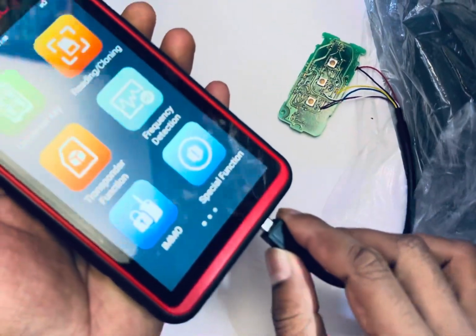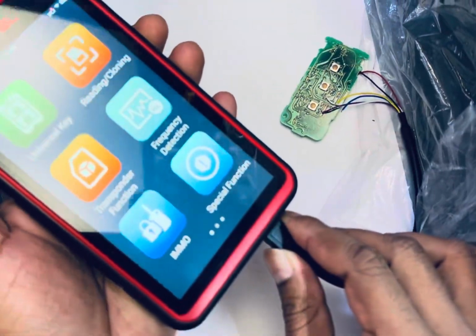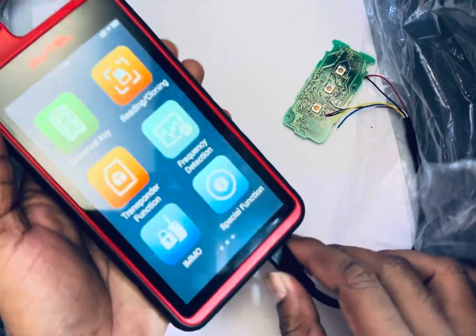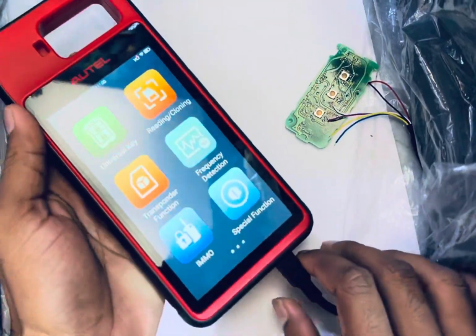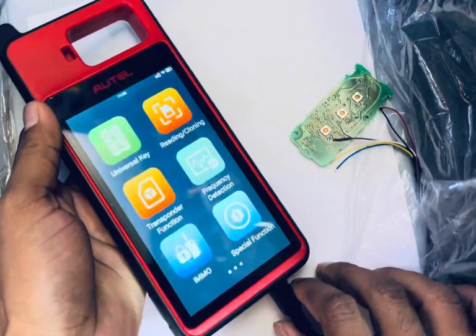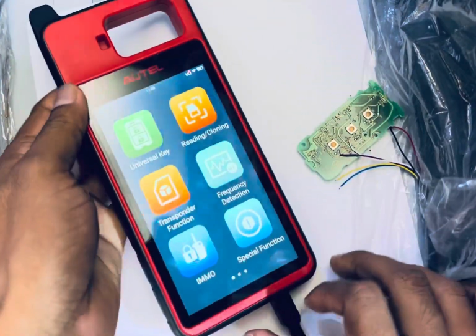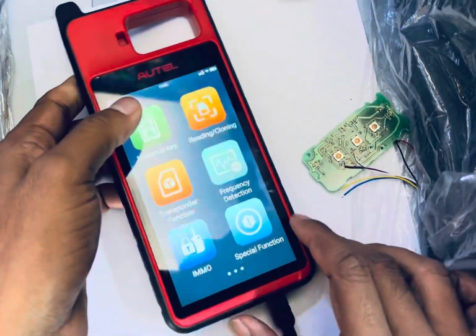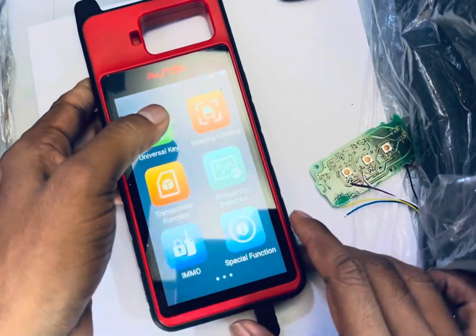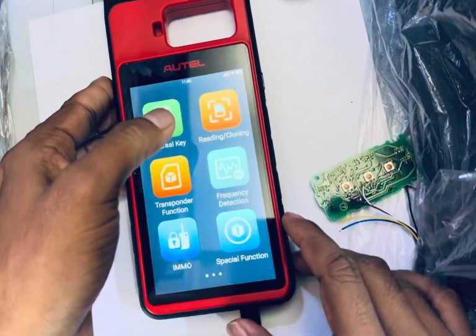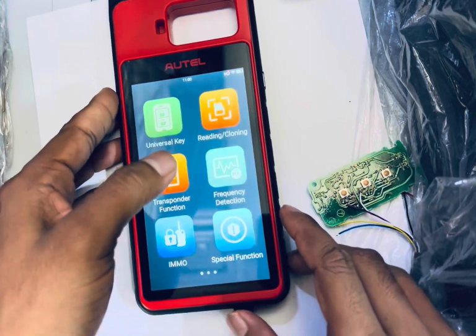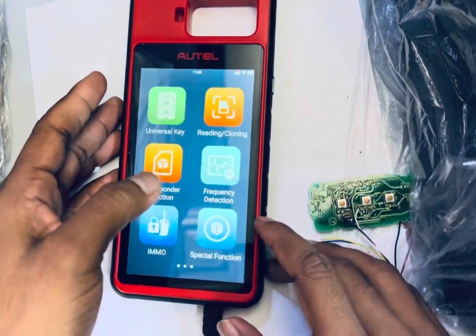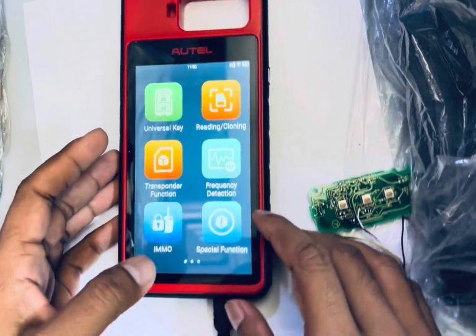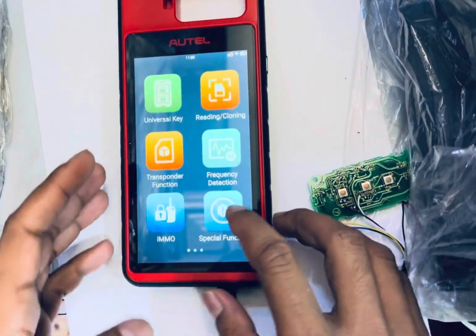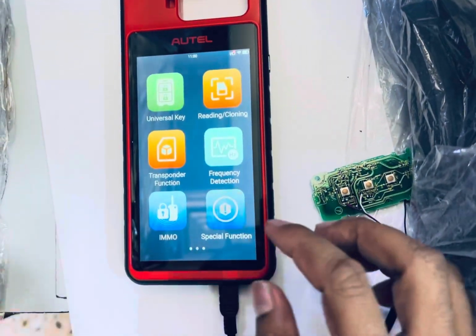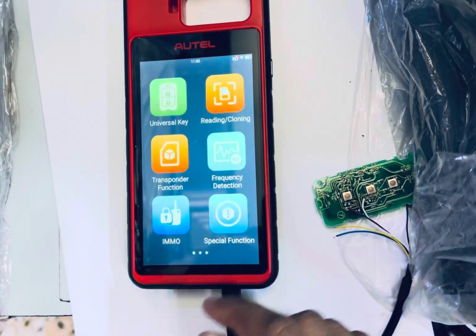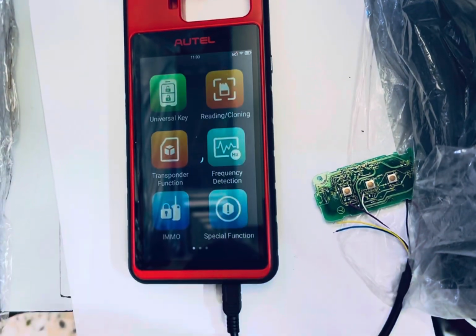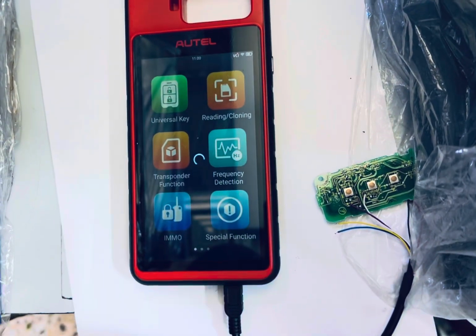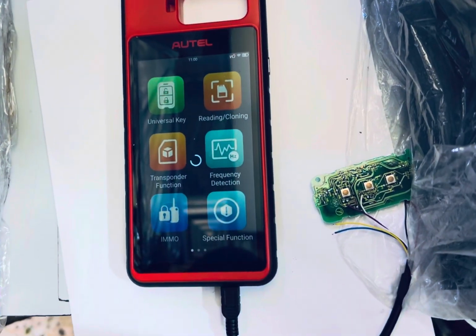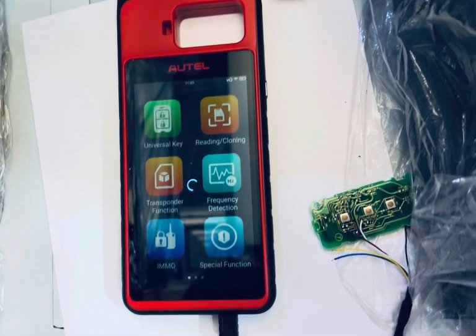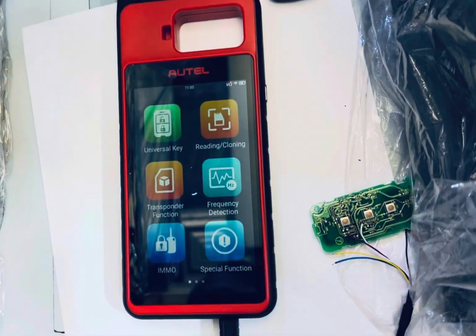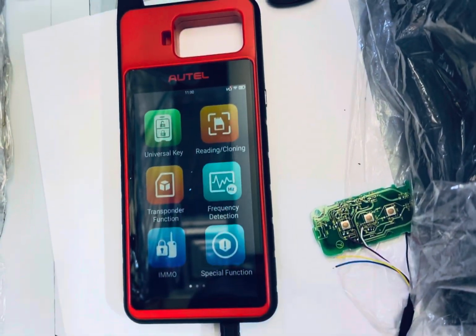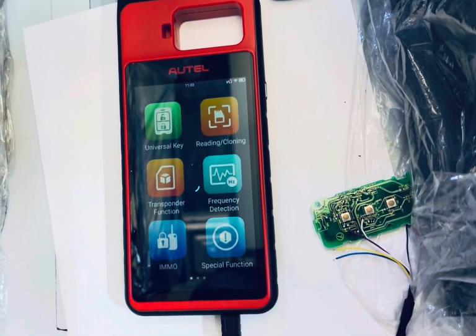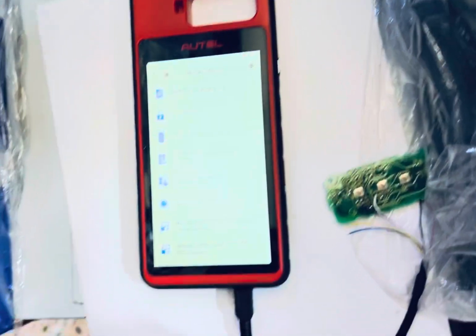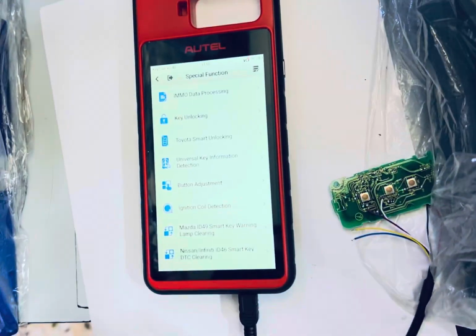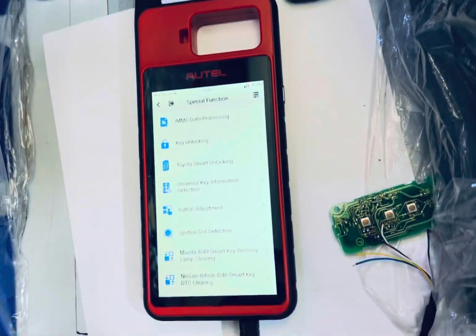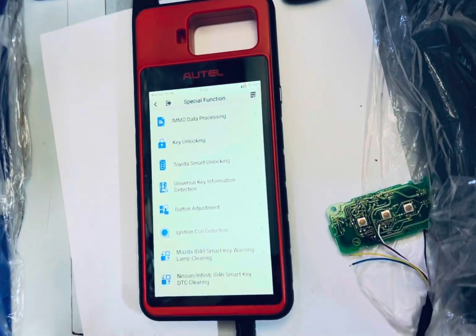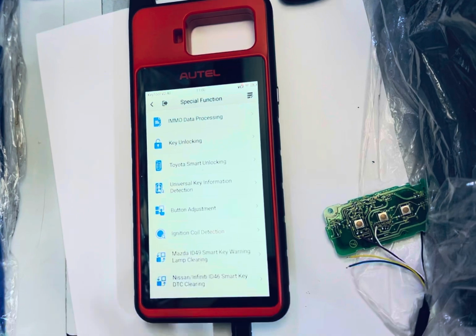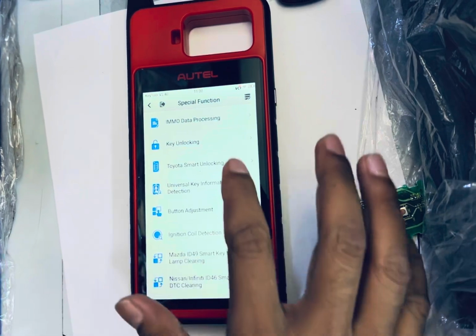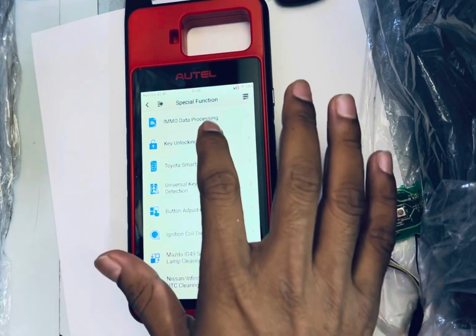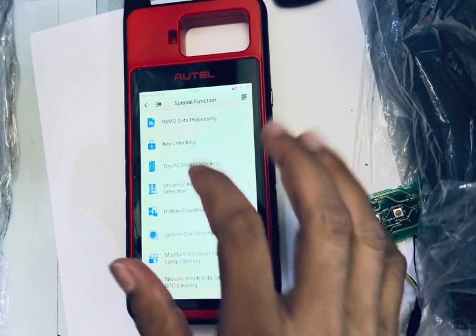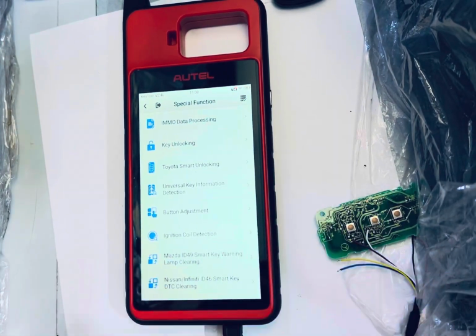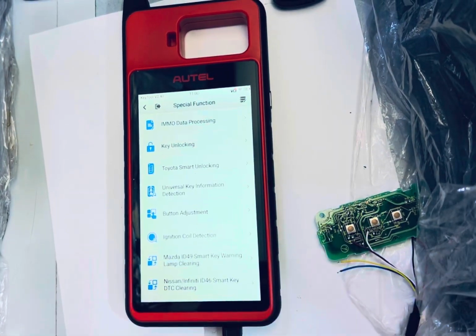We are going to unlock the special function. Okay, unlocking.